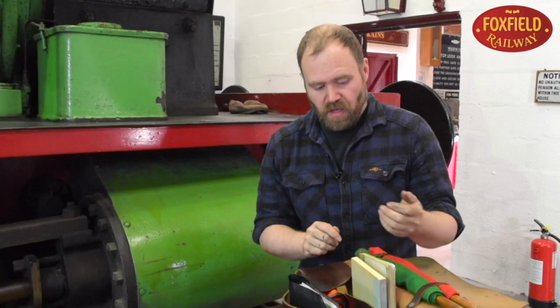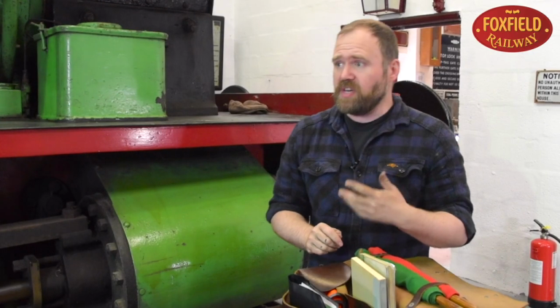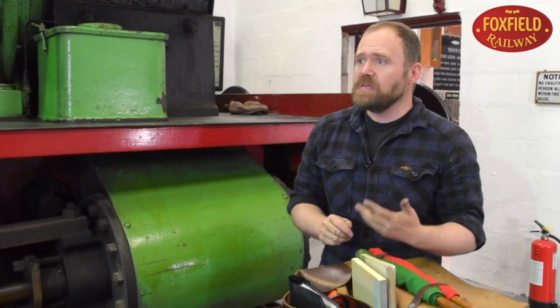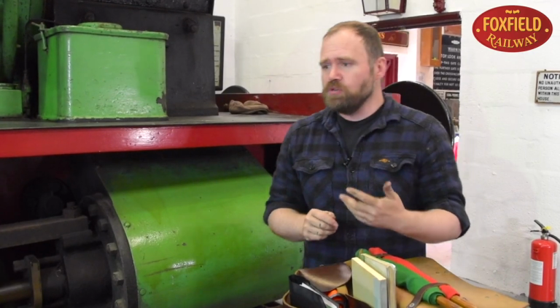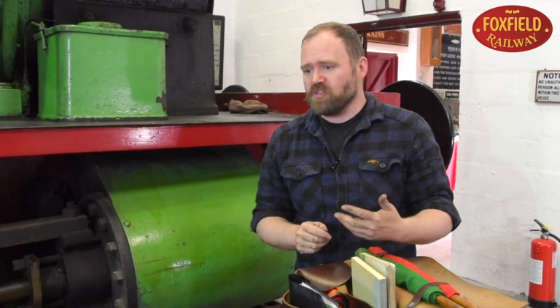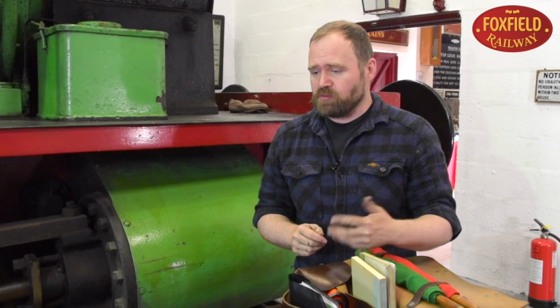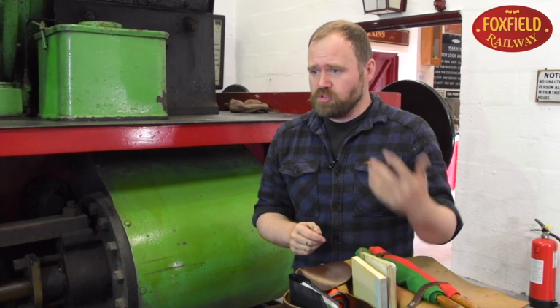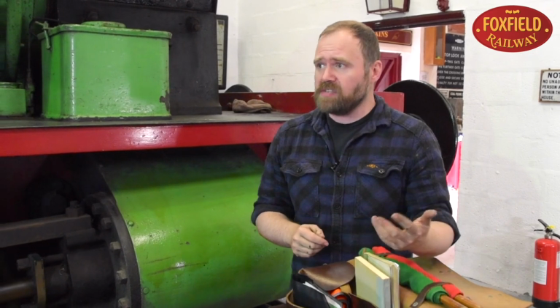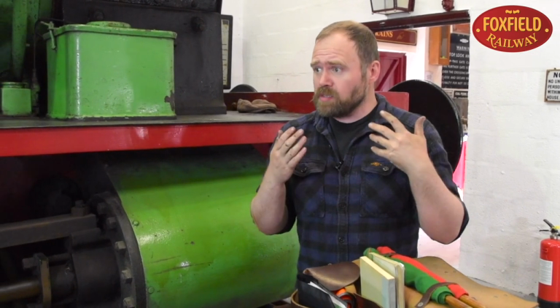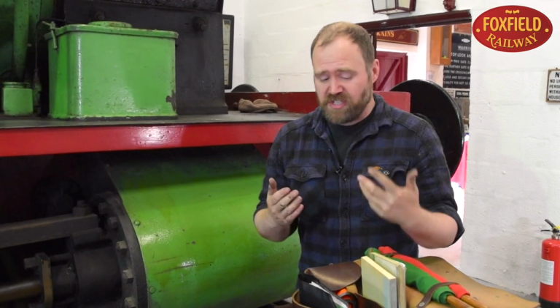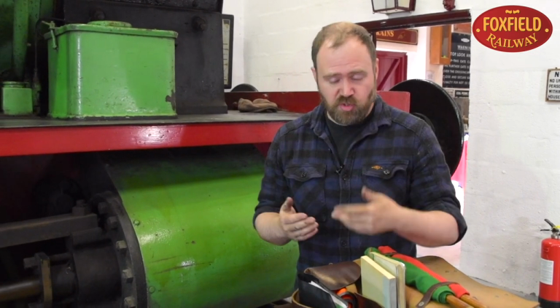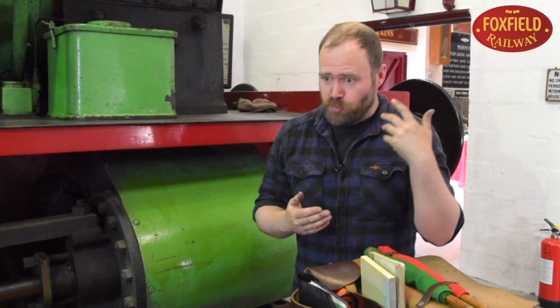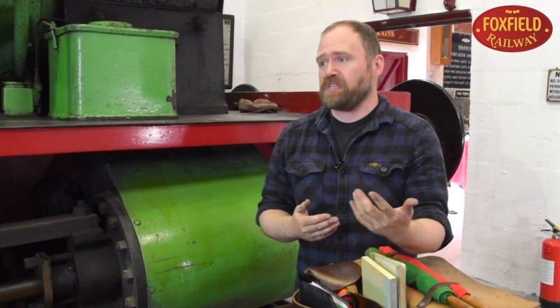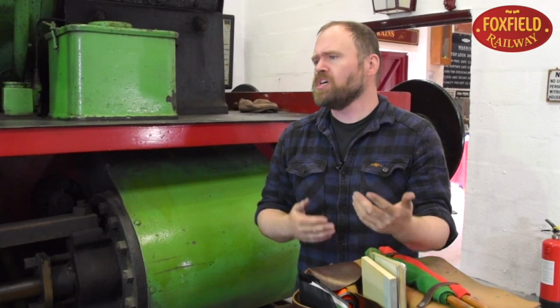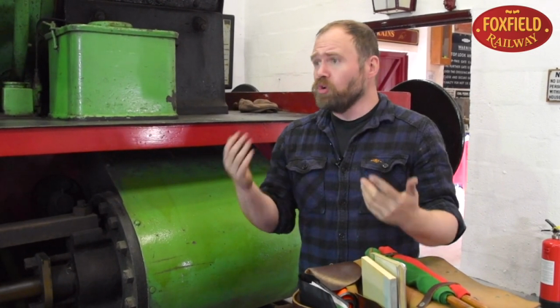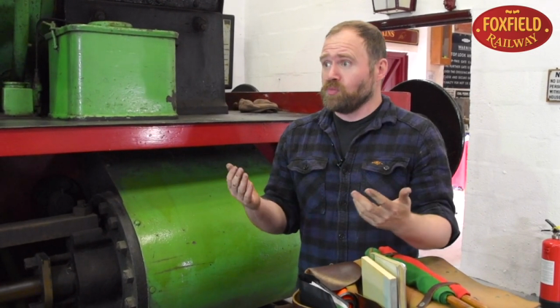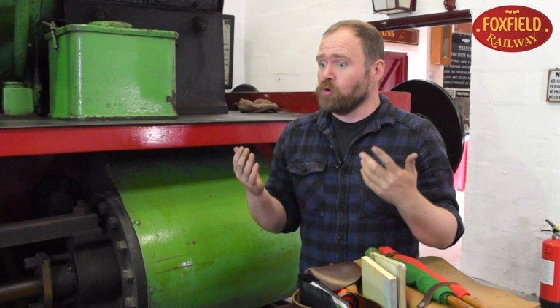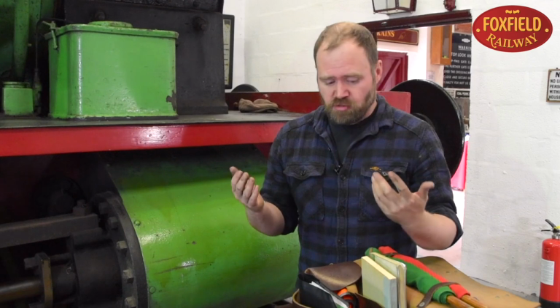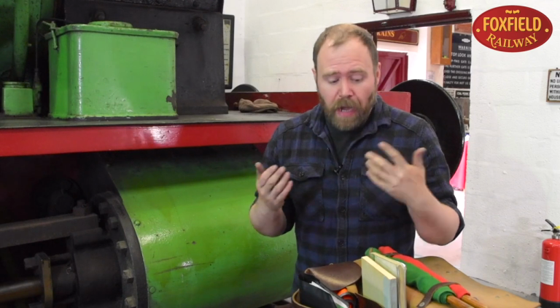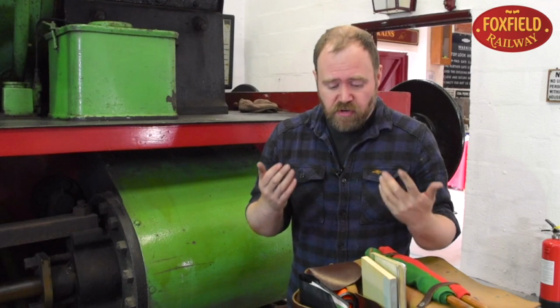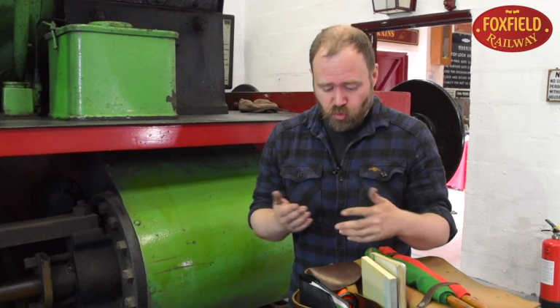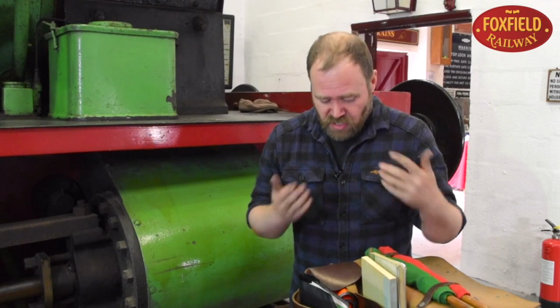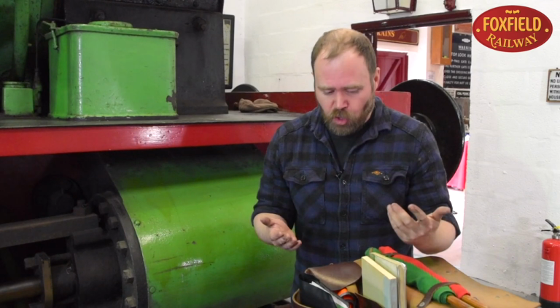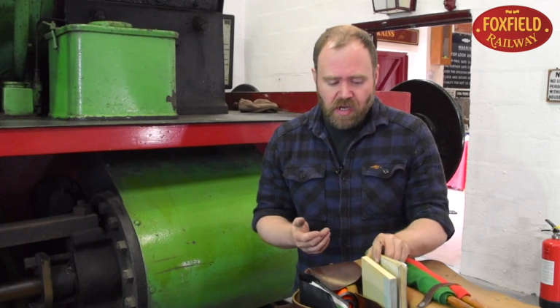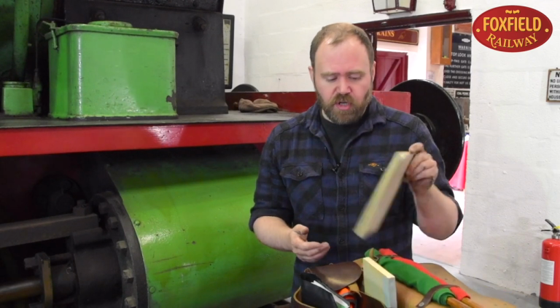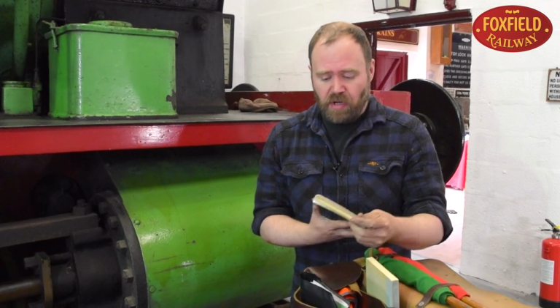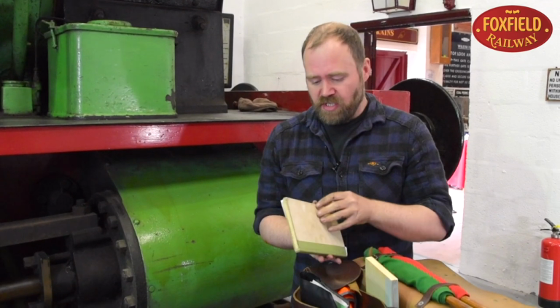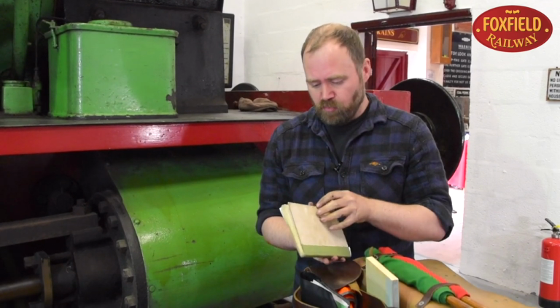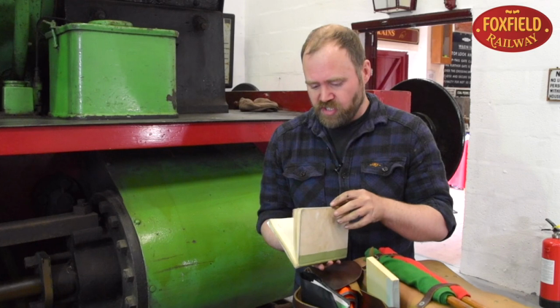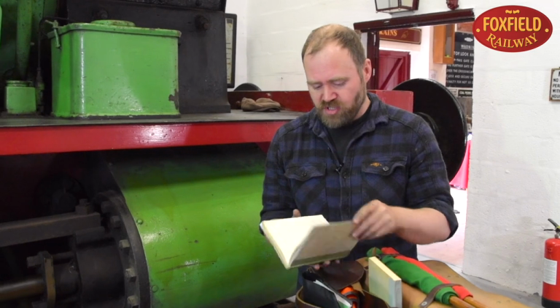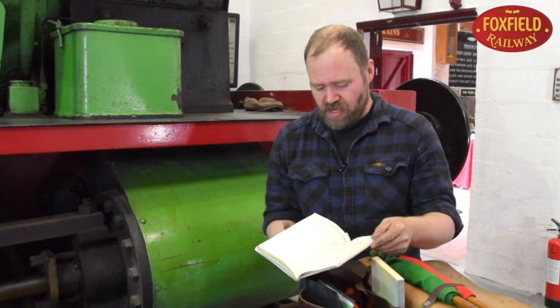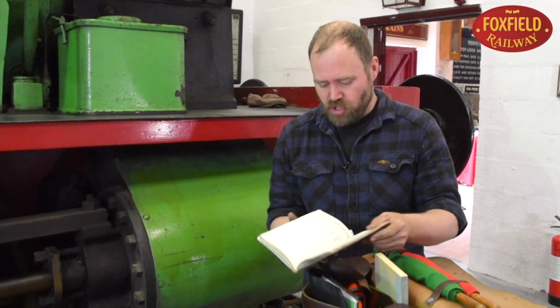In the days of steam there were two types of guards: goods guards and passenger guards. One was responsible for passenger trains and one for goods trains. Both would be similarly equipped, but they would also have to keep books like this — a guard's journal.